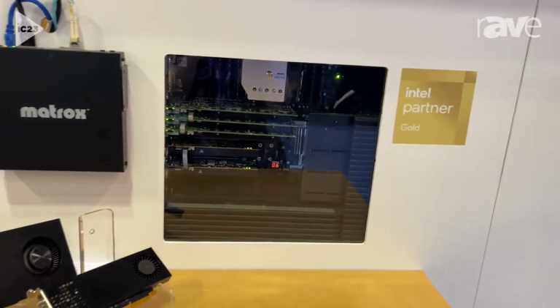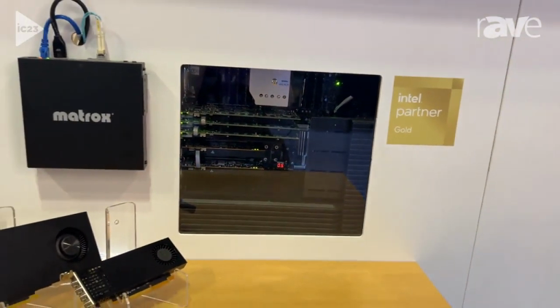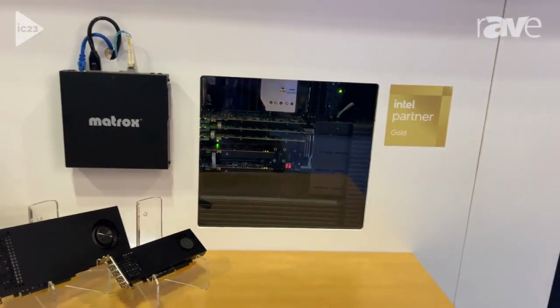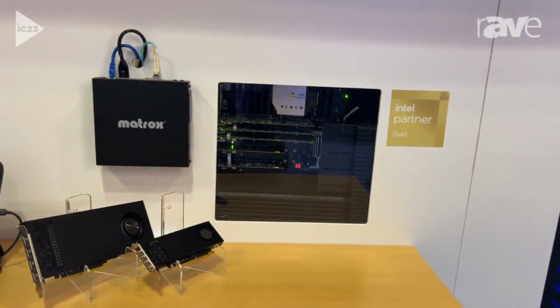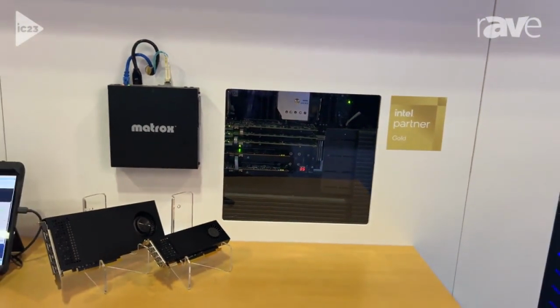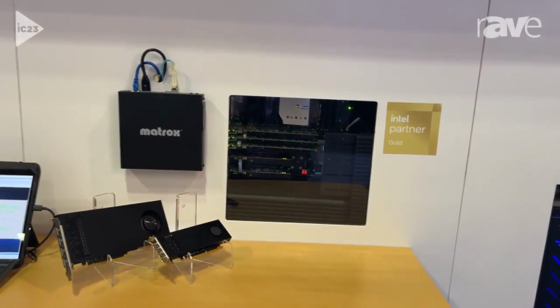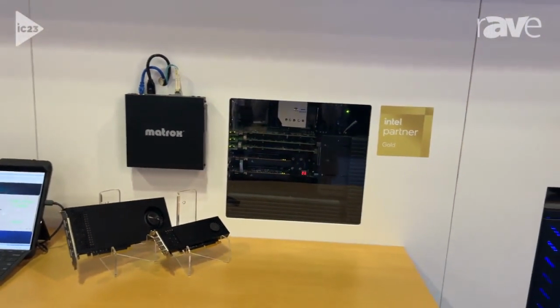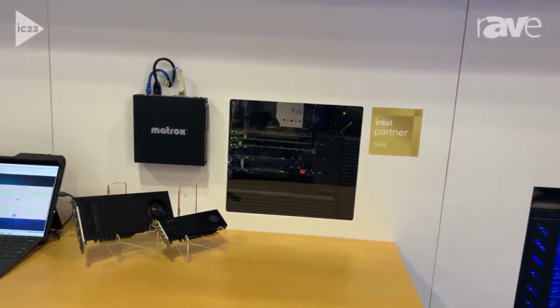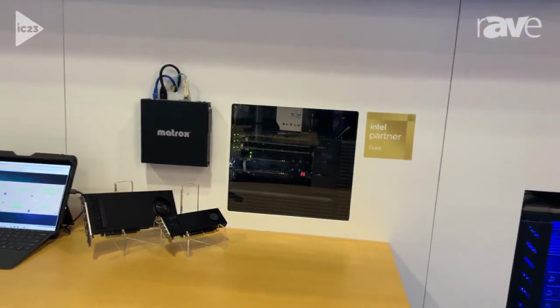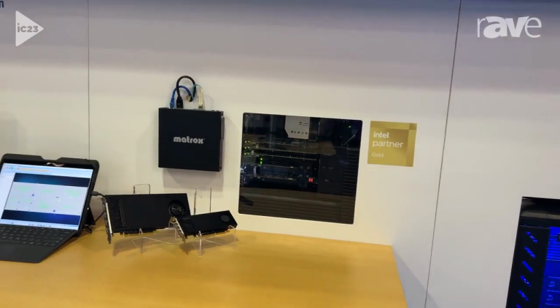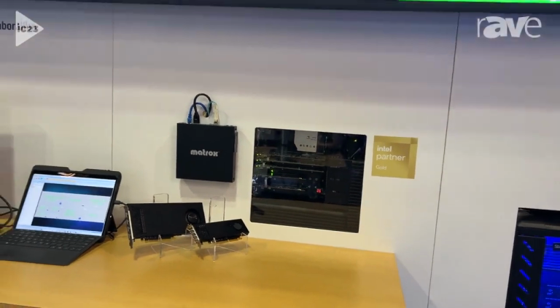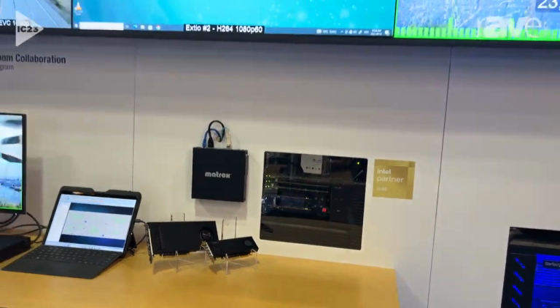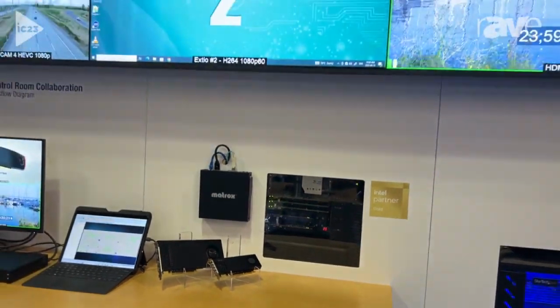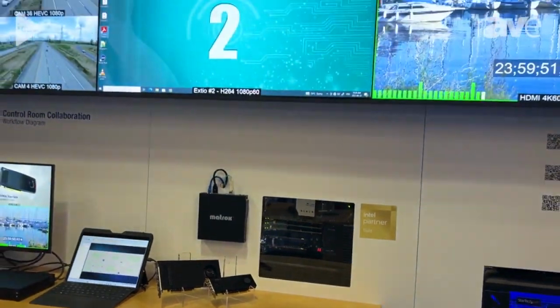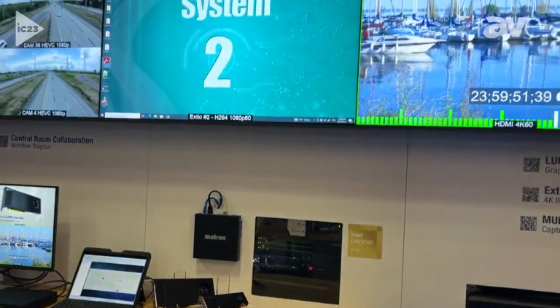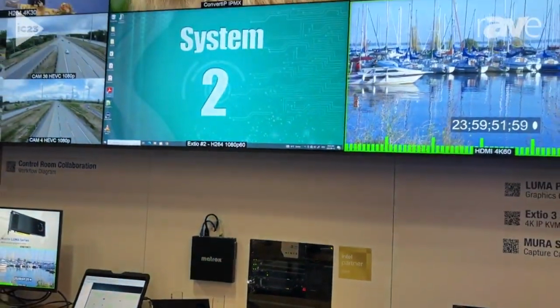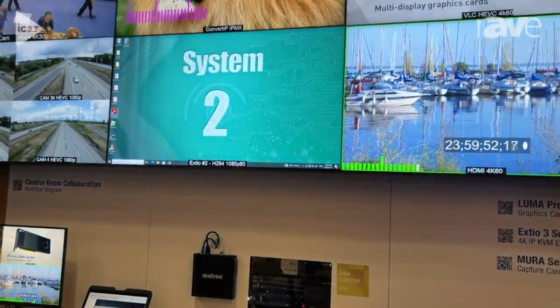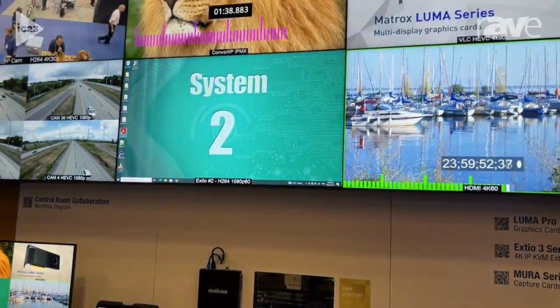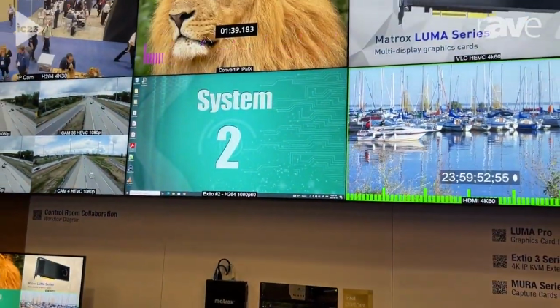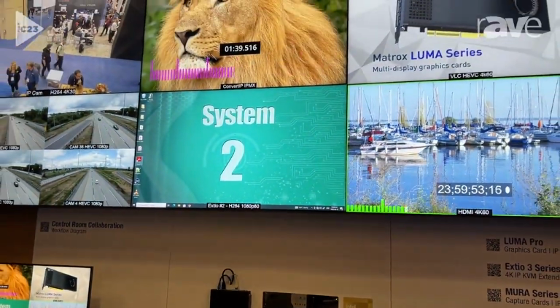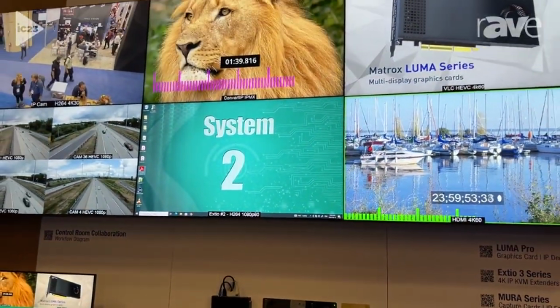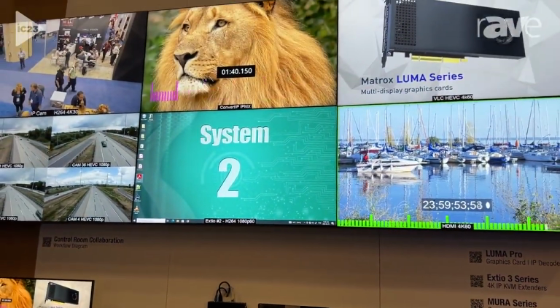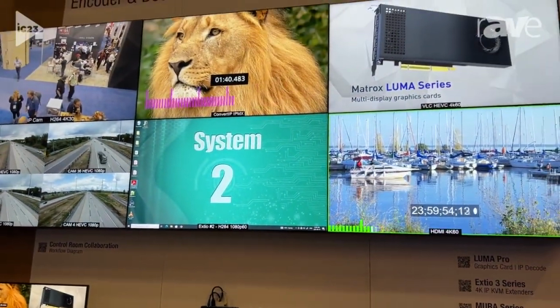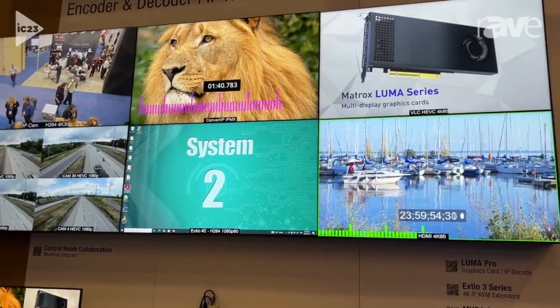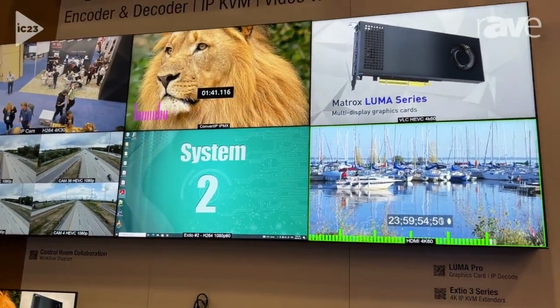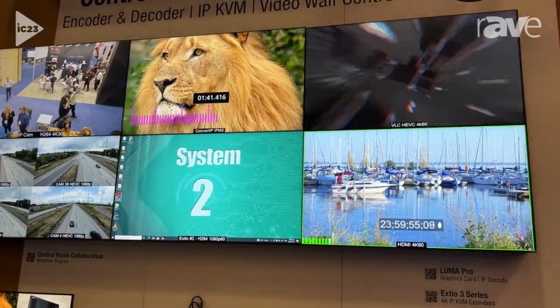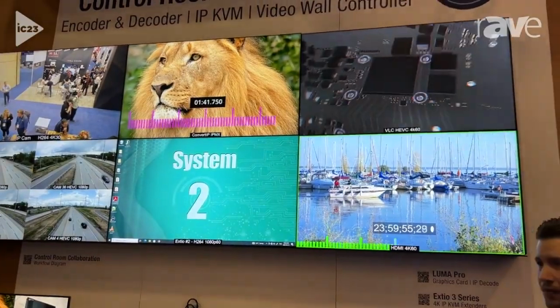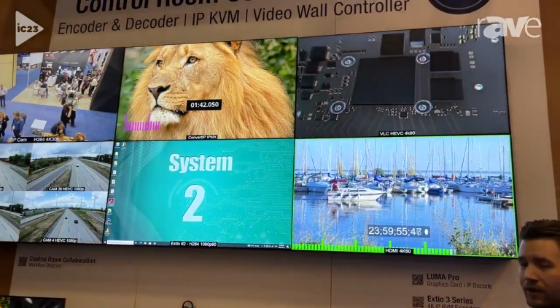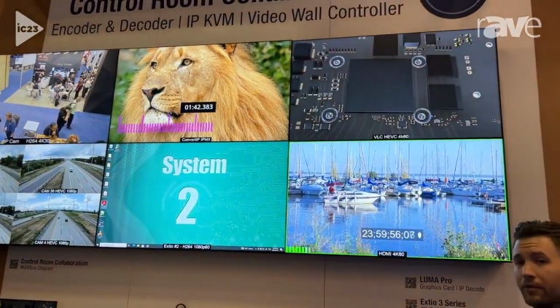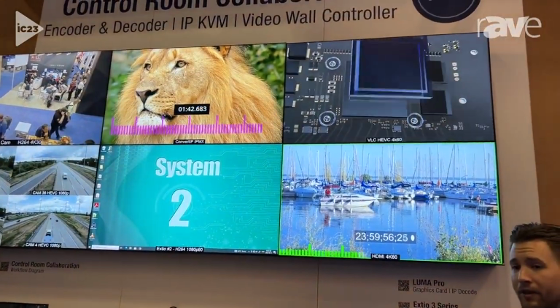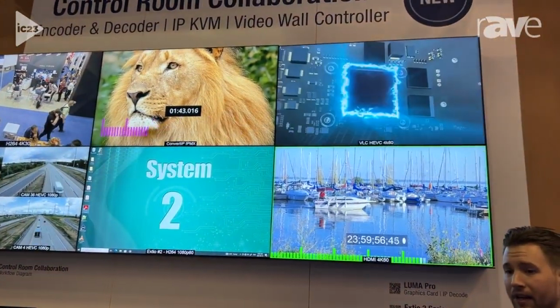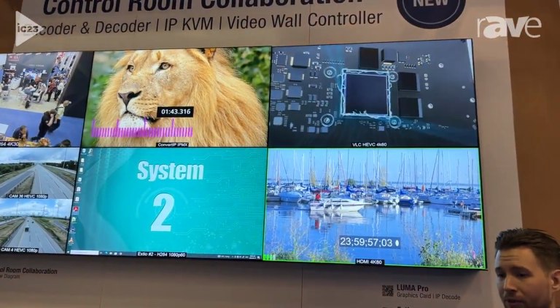Other special features about the card: they have very powerful encoding codec engines, able to do both H.264 and H.265 in very high numbers.